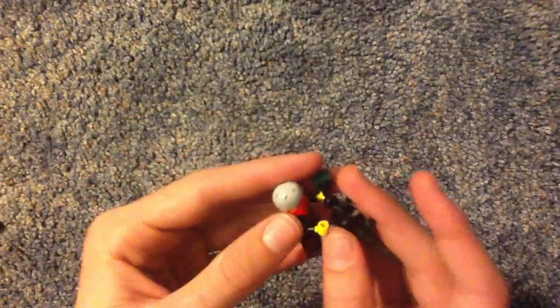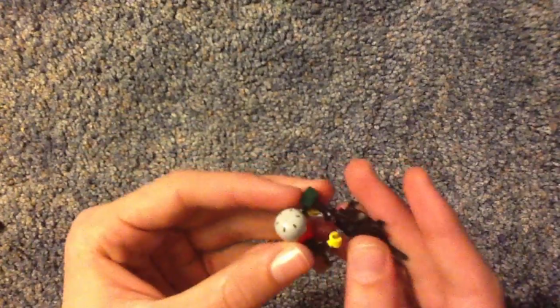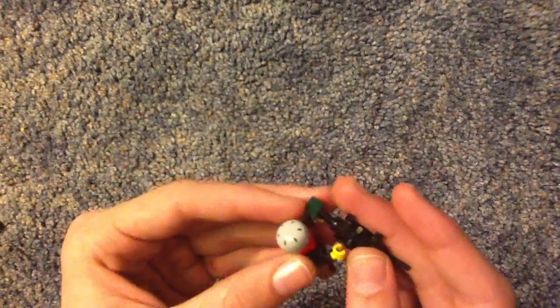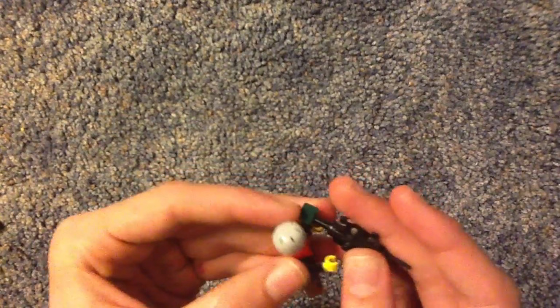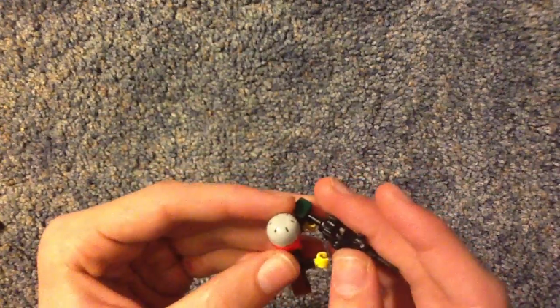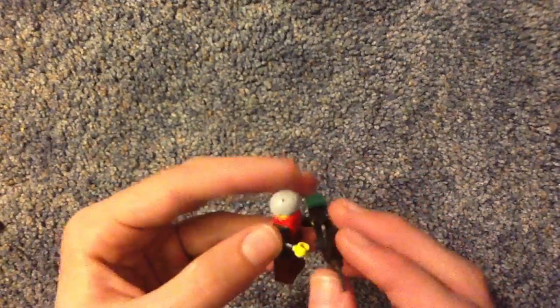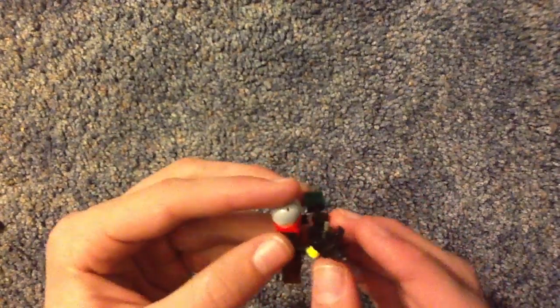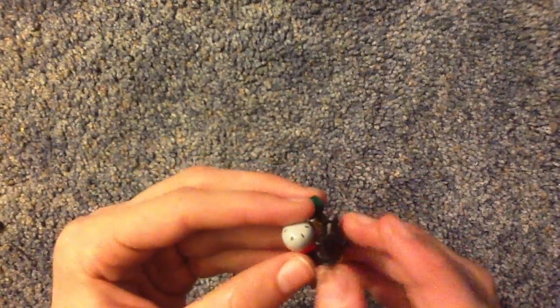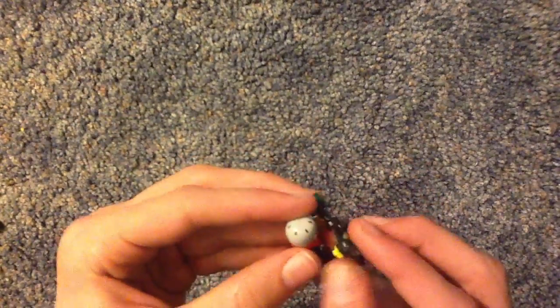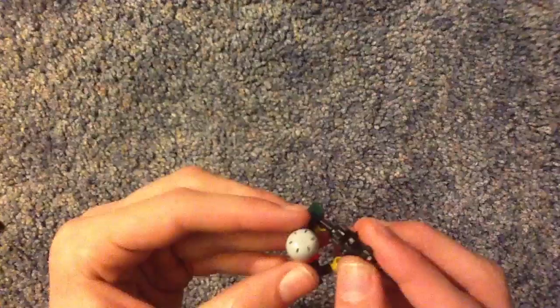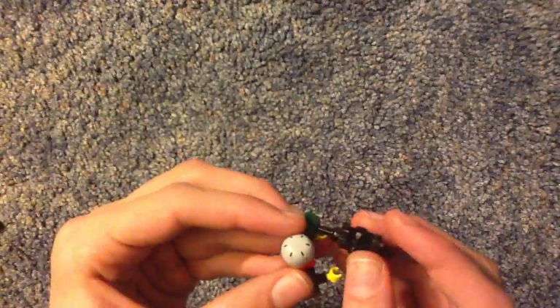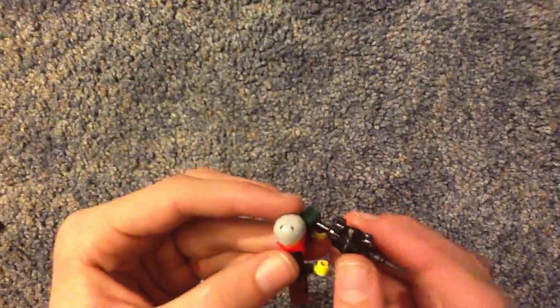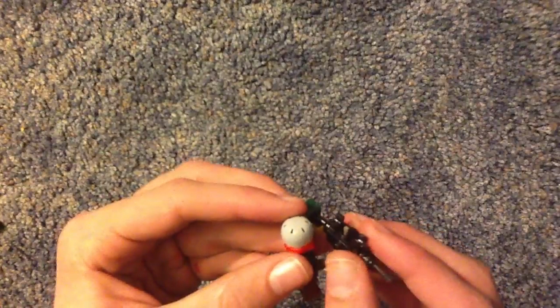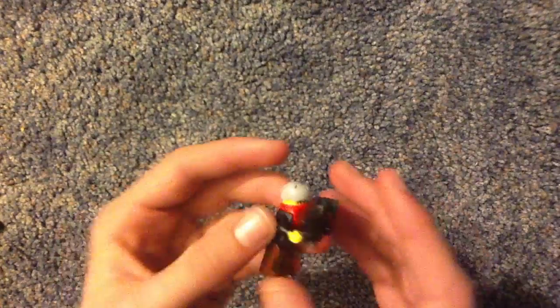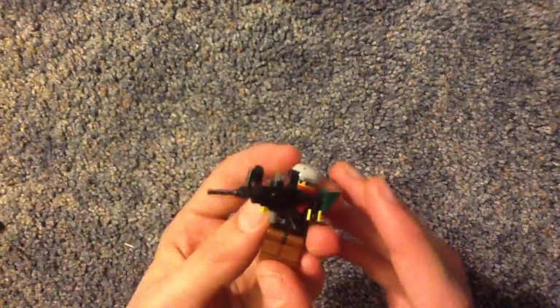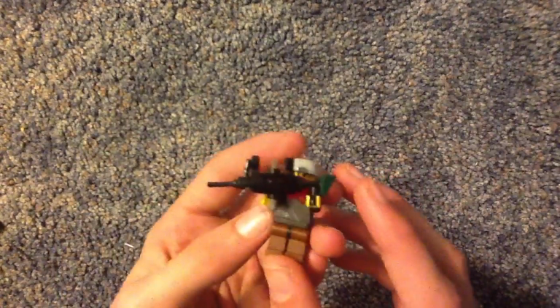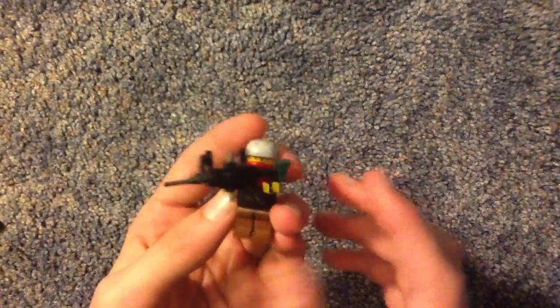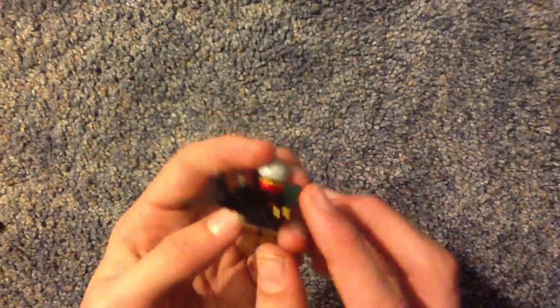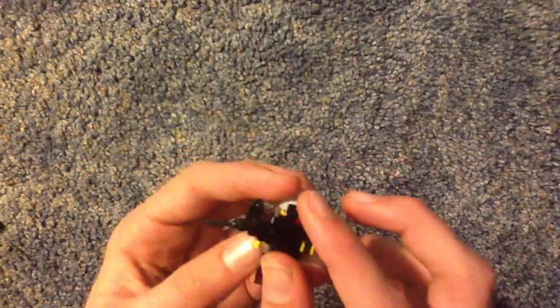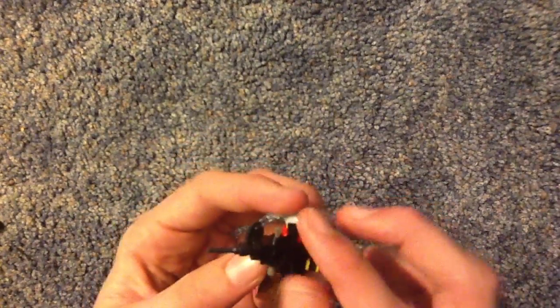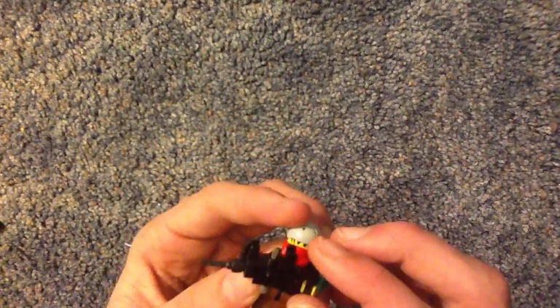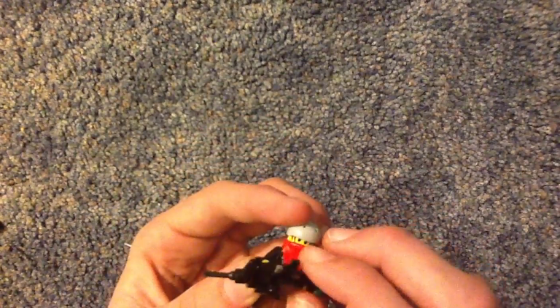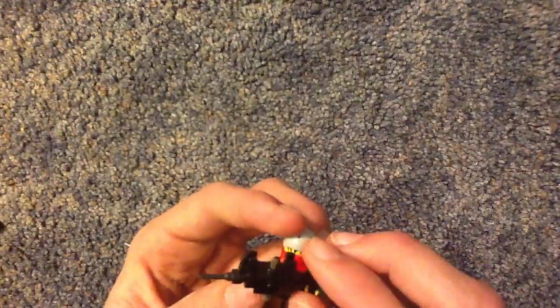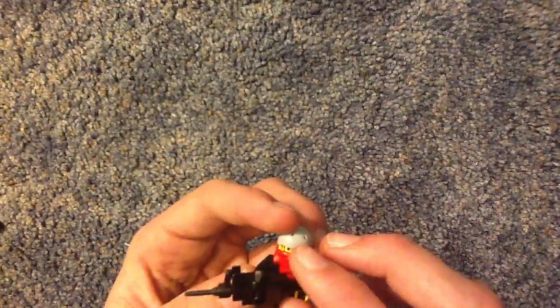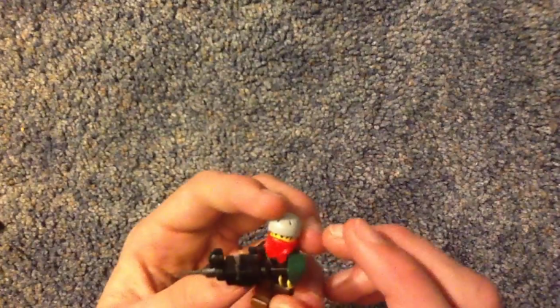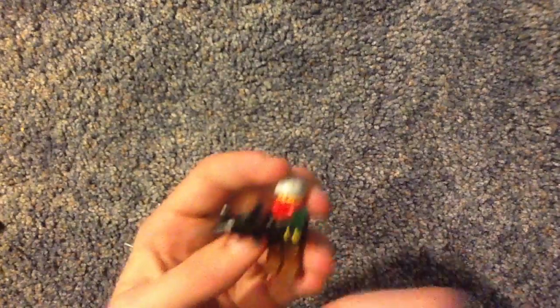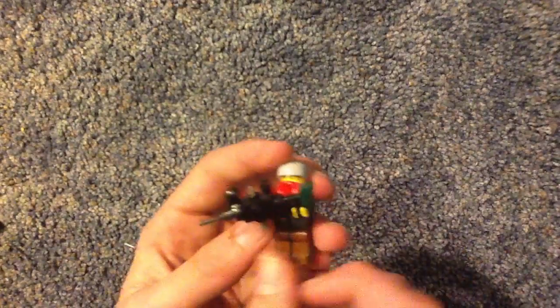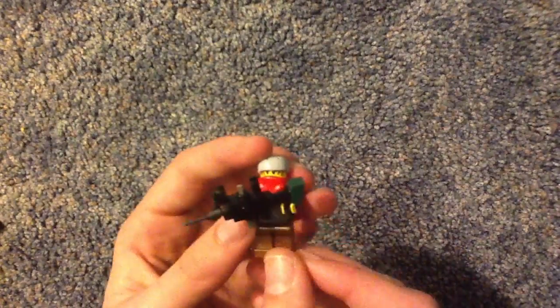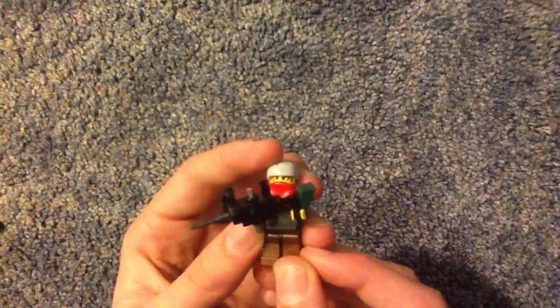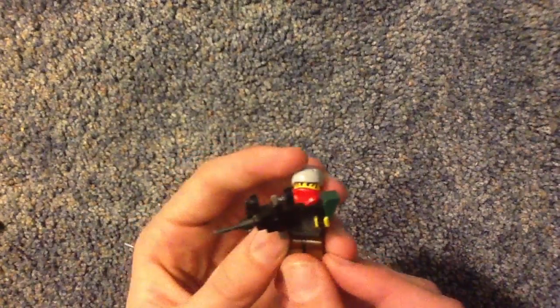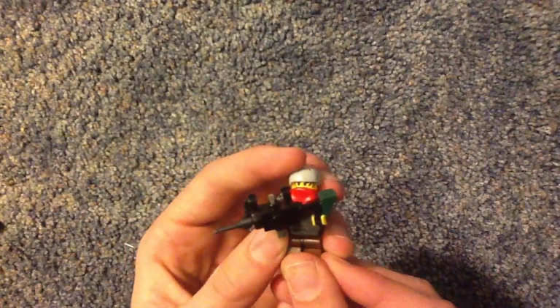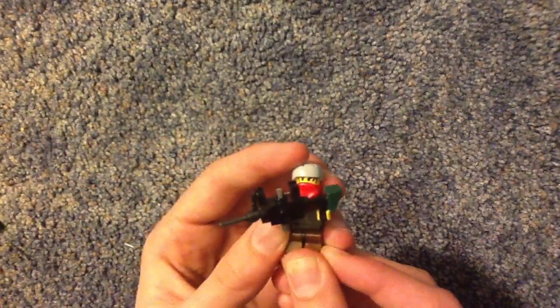This gun is kind of fragile, so watch out for that. Or it might just be the pieces that I'm using because my LEGOs are pretty old. They were hand-me-downs from my cousin, if you want to call them hand-me-downs.